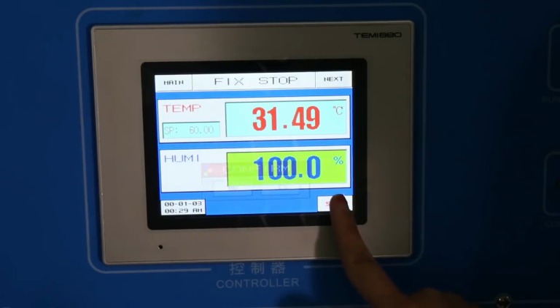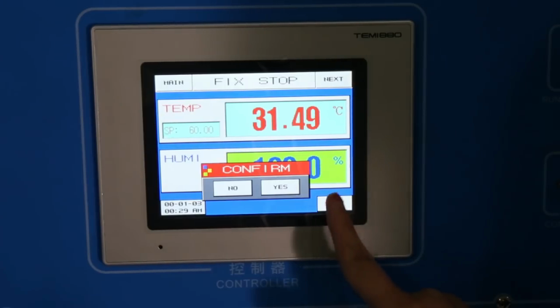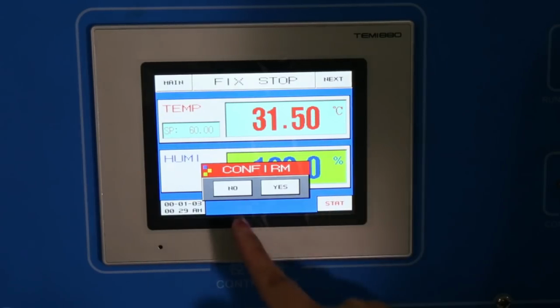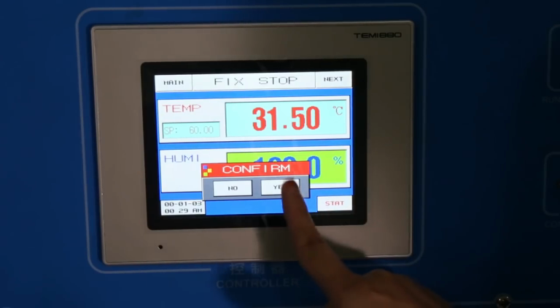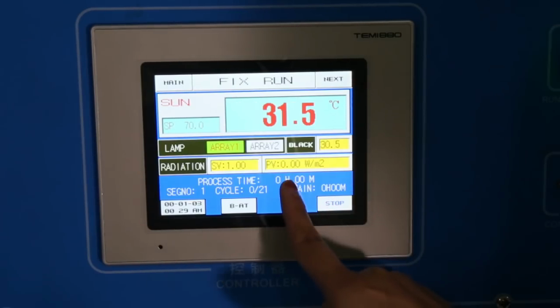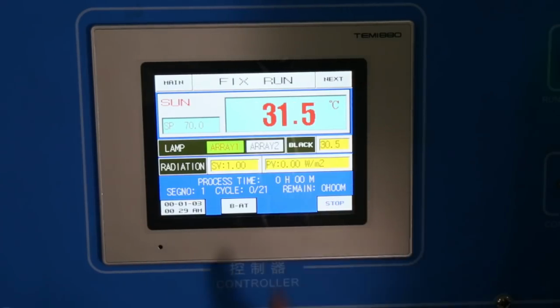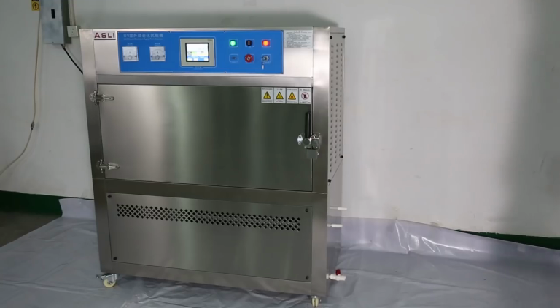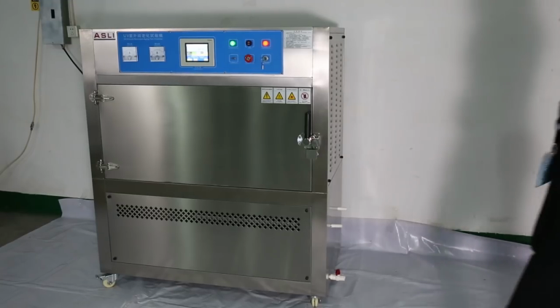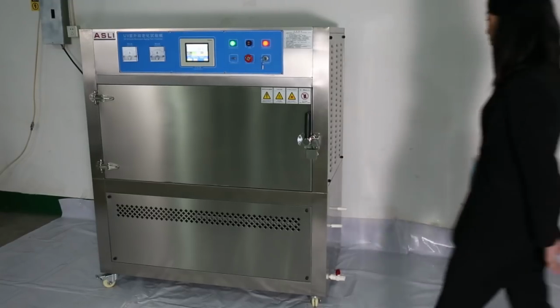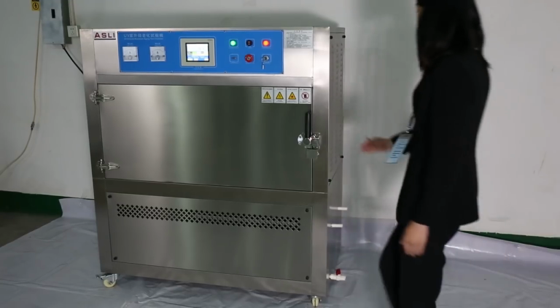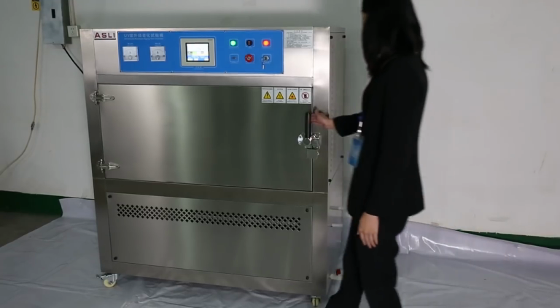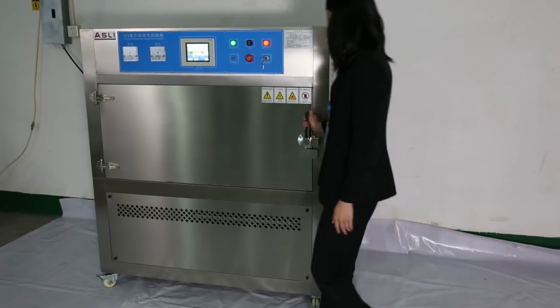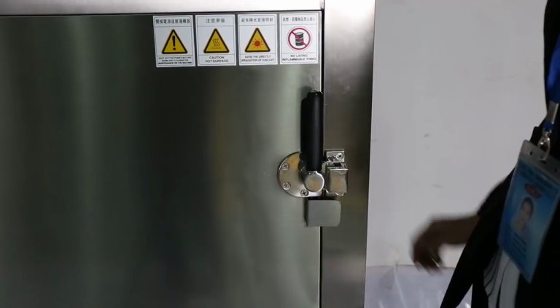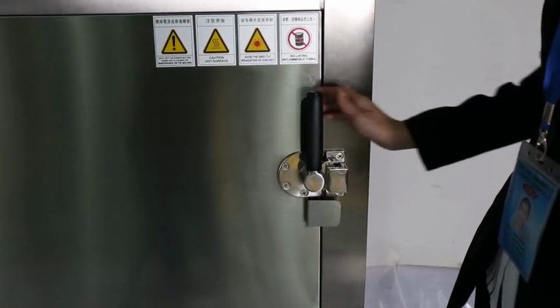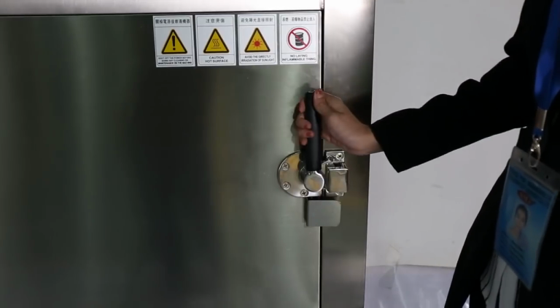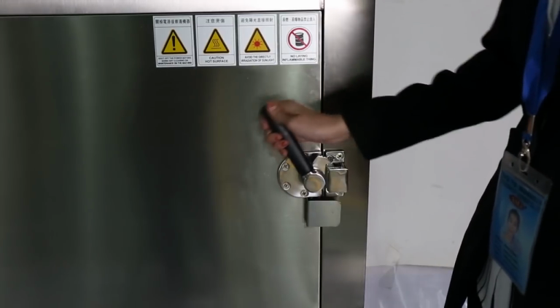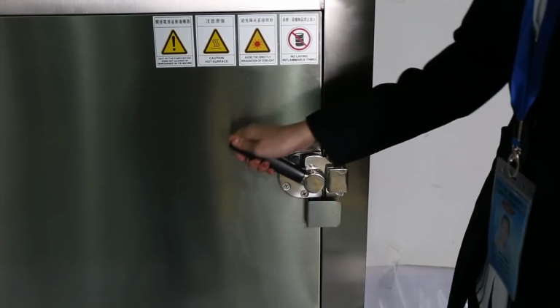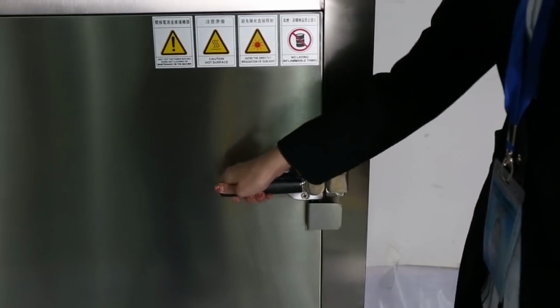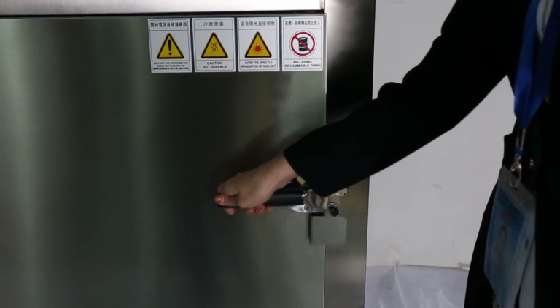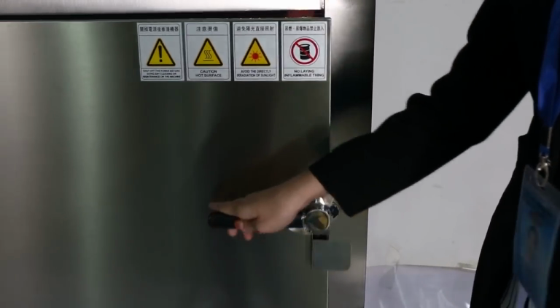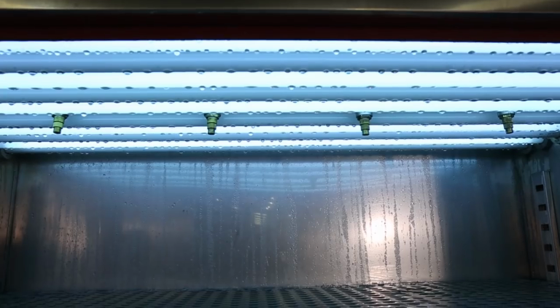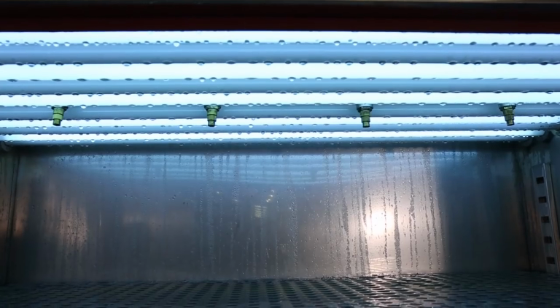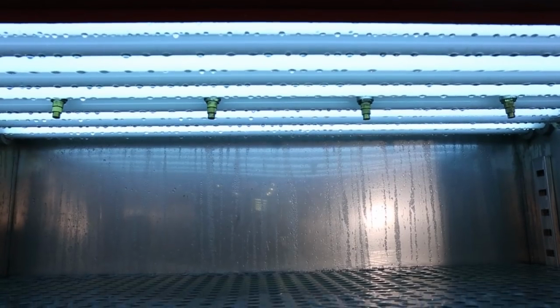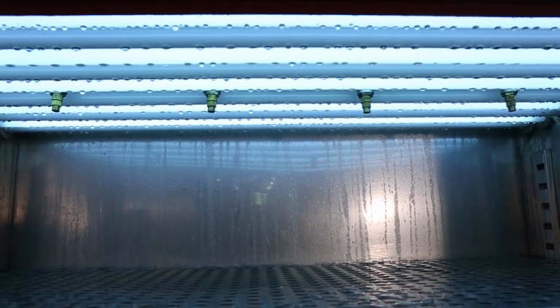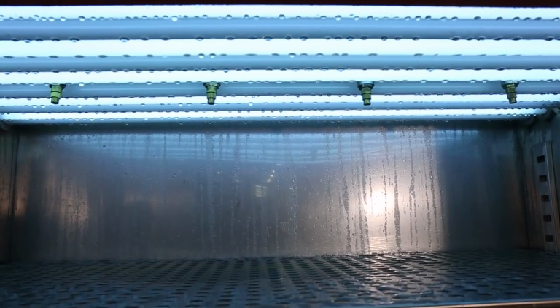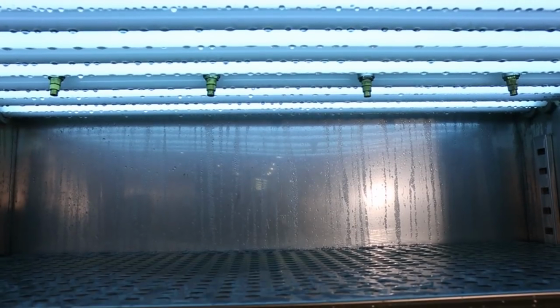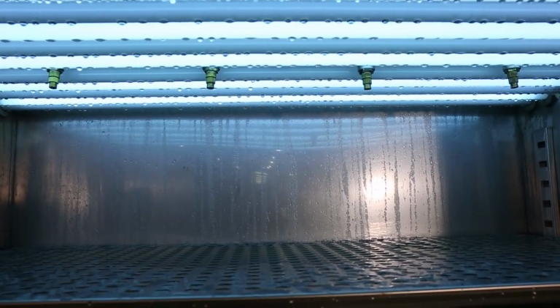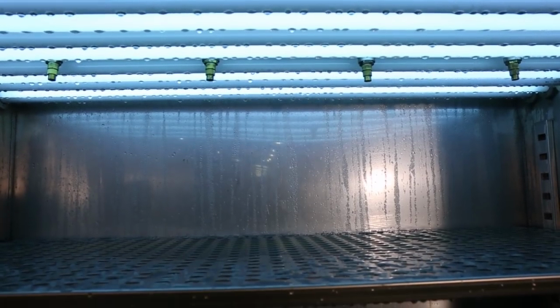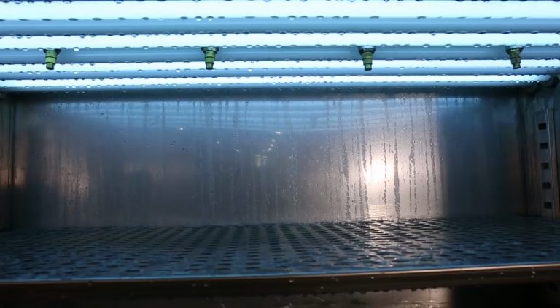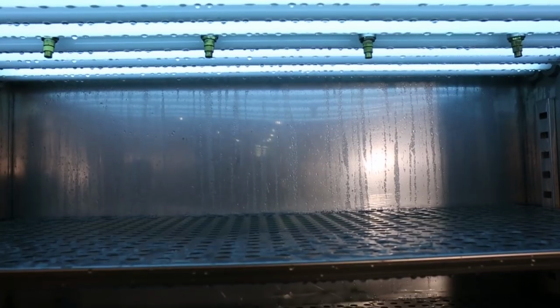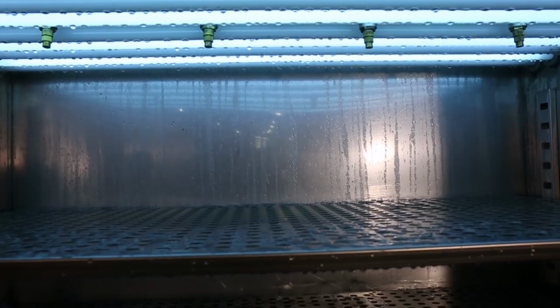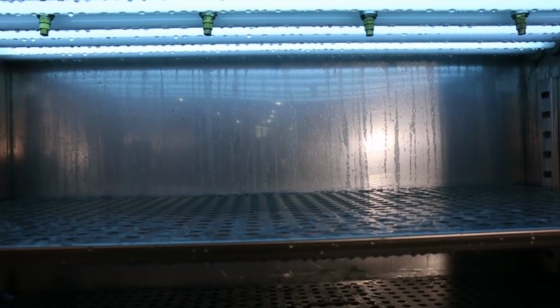Inner sides can be customized. Touchscreen controller, easy operation, temperature adjustable. With sunlight simulation, irradiance is also adjustable.